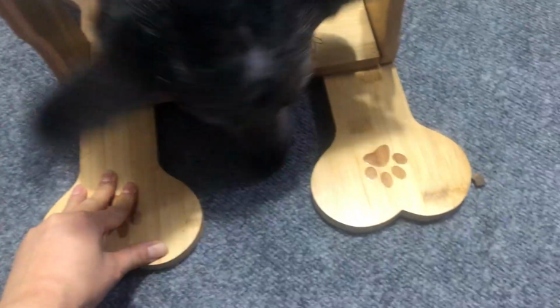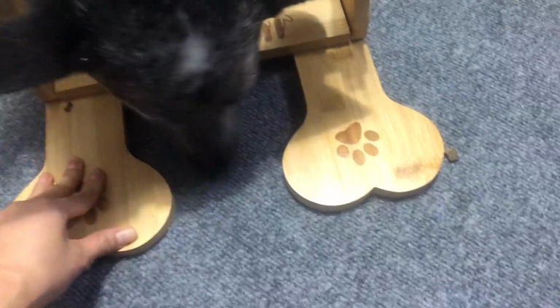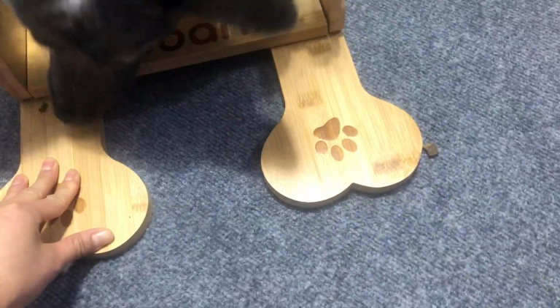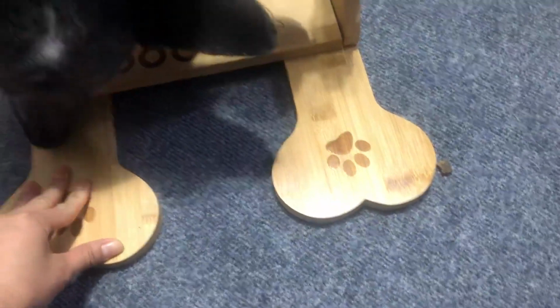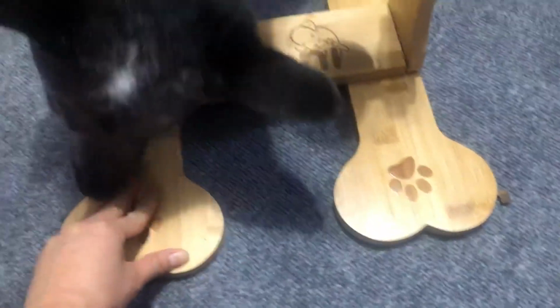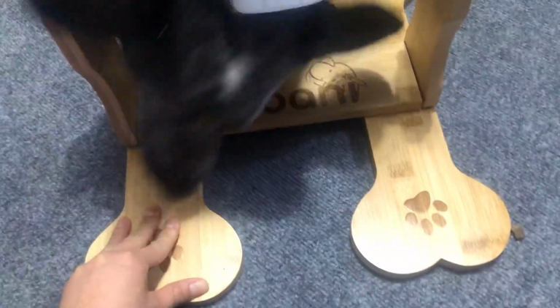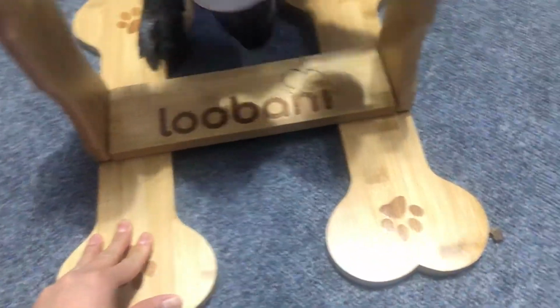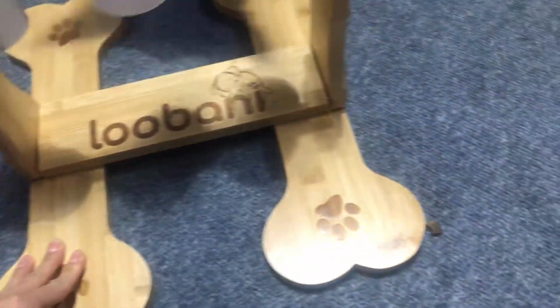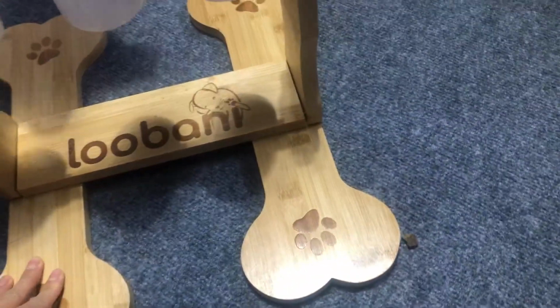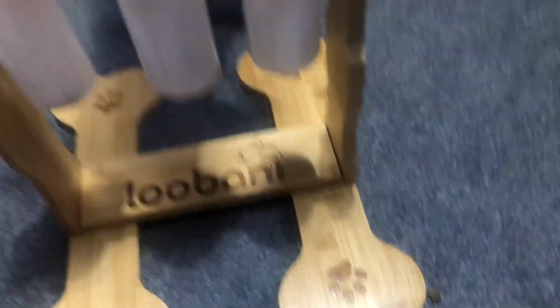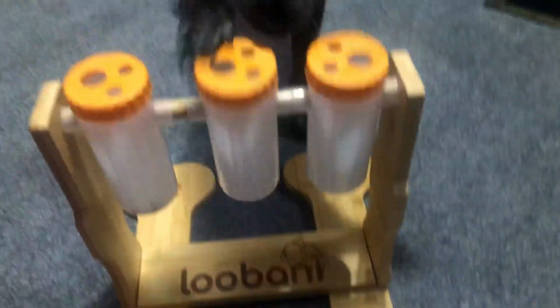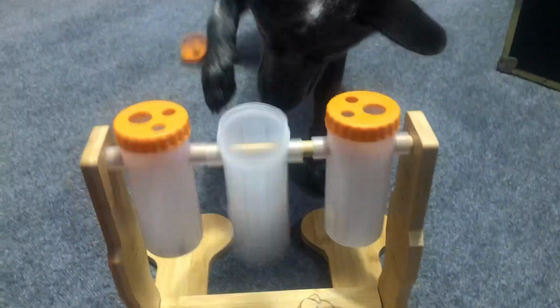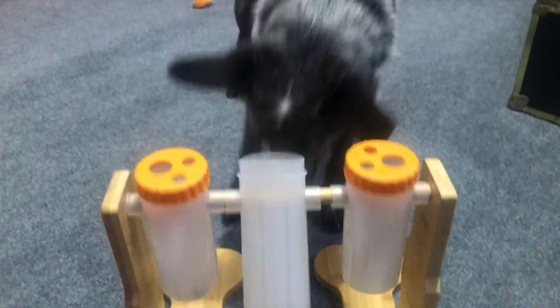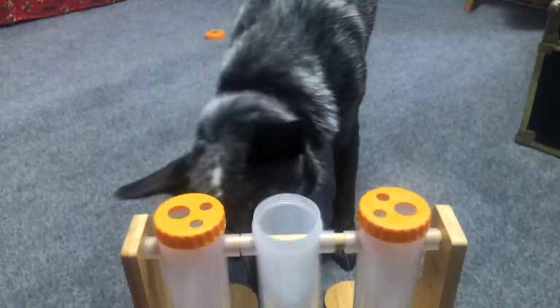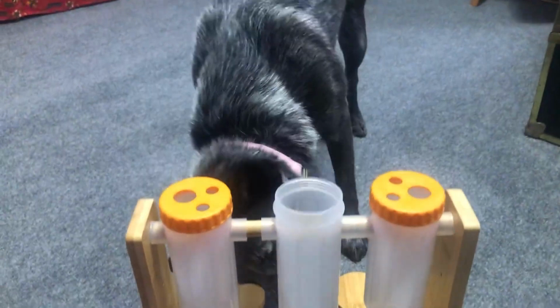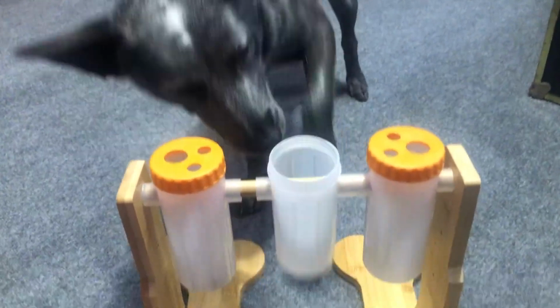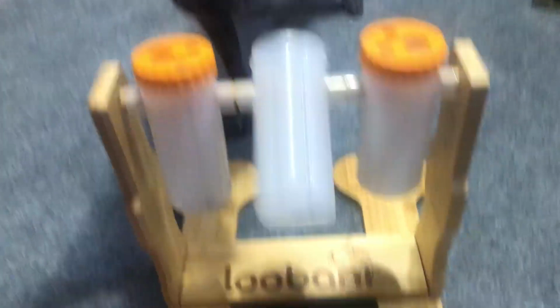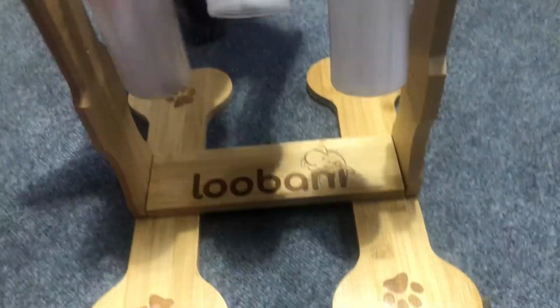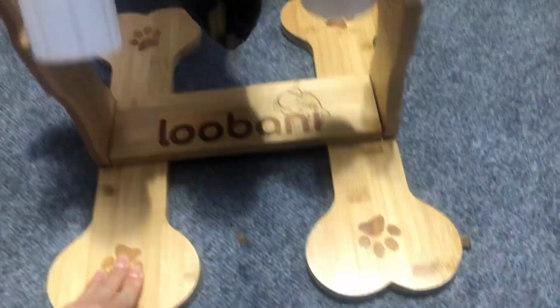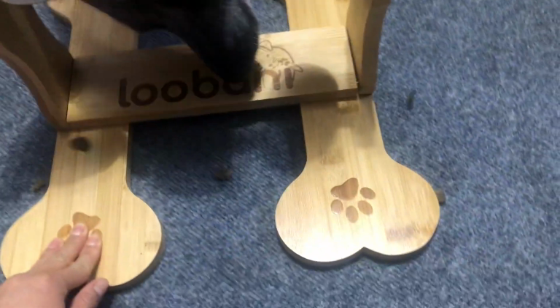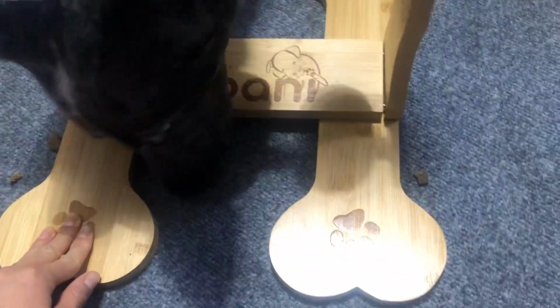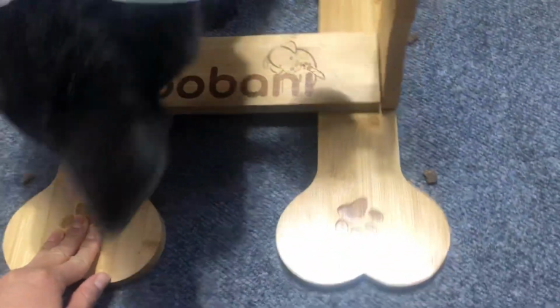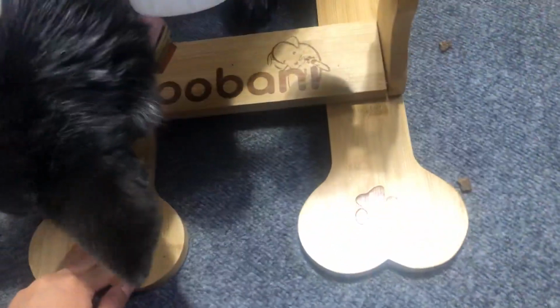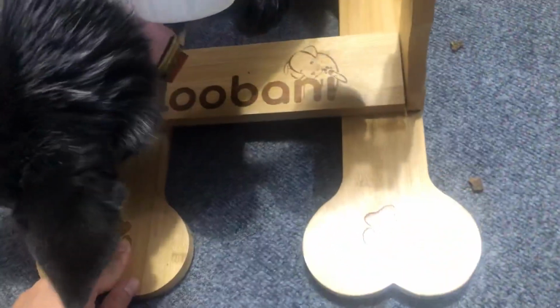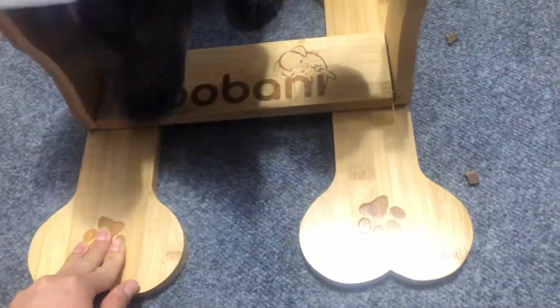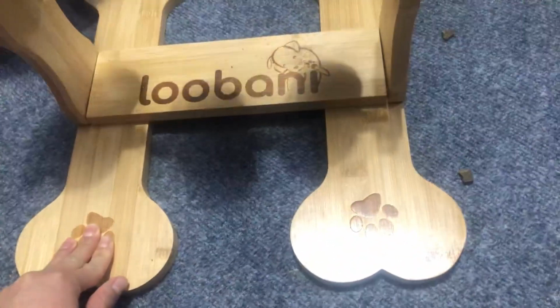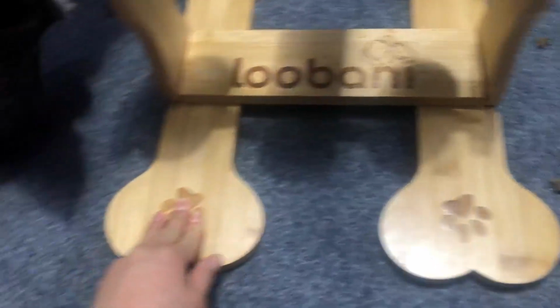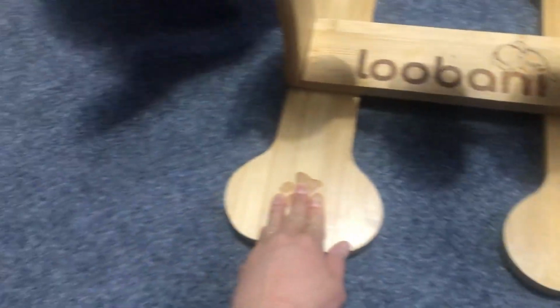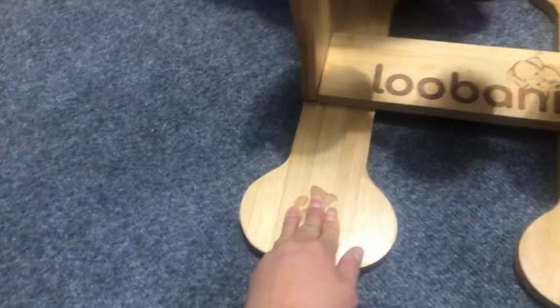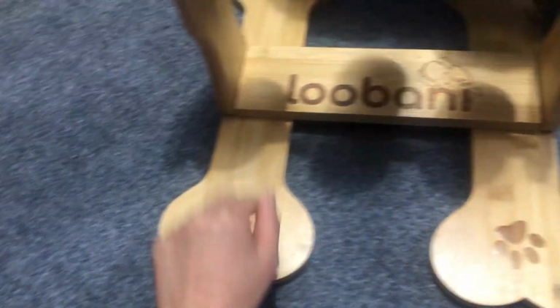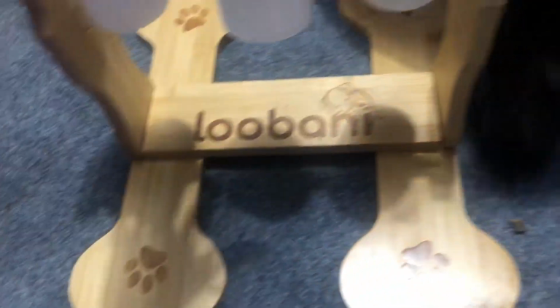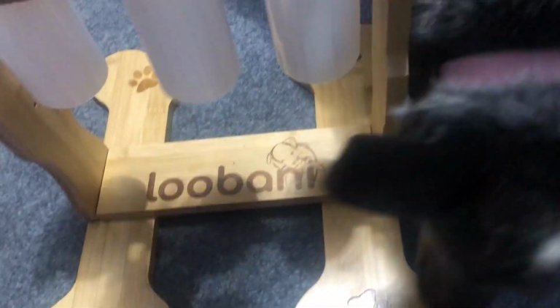See, she gets it really quickly because she's a rather smart dog. But when we first used it, we actually had to teach her how to use it. But you can see now she's like a pro.